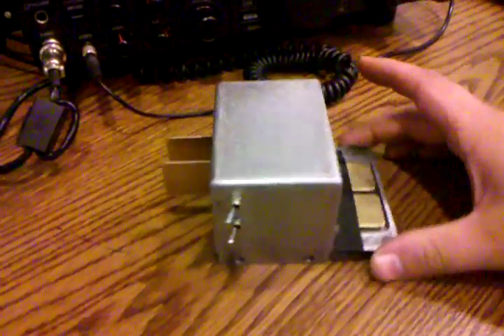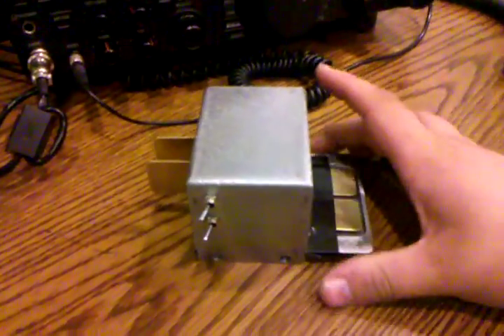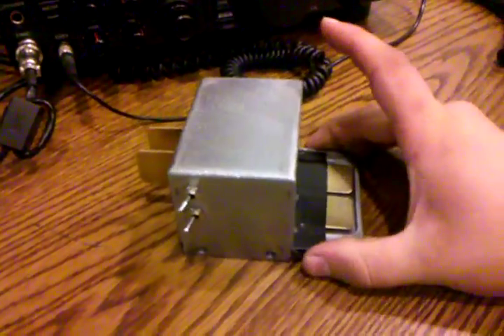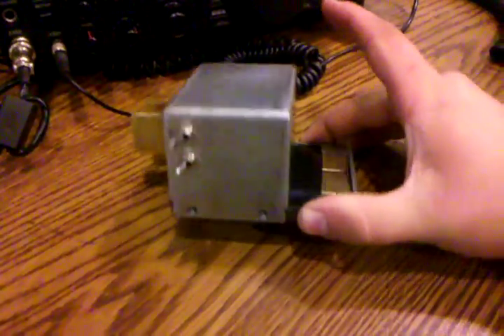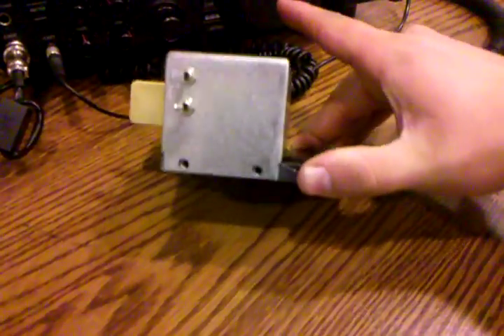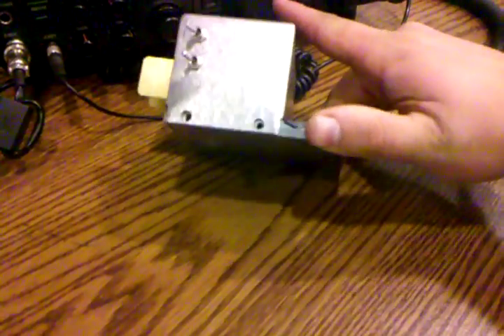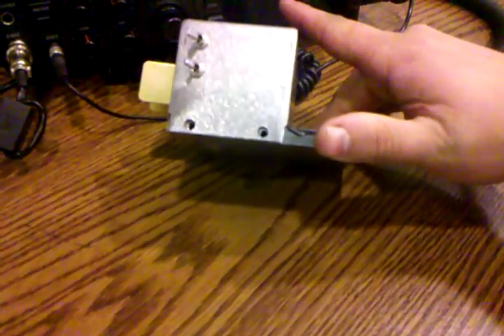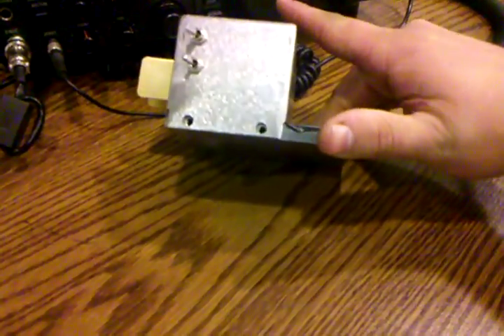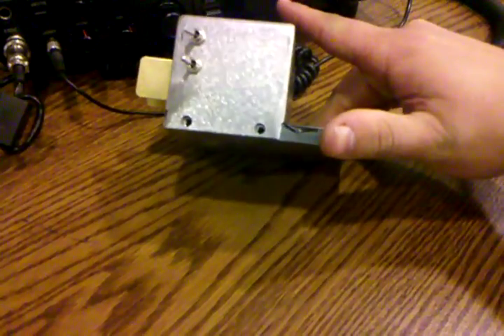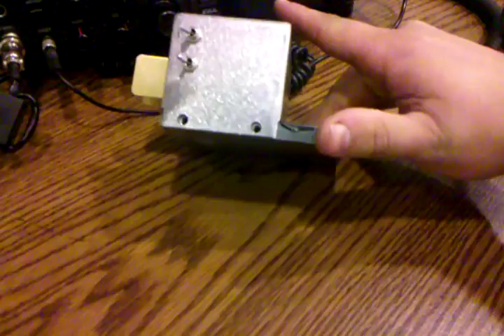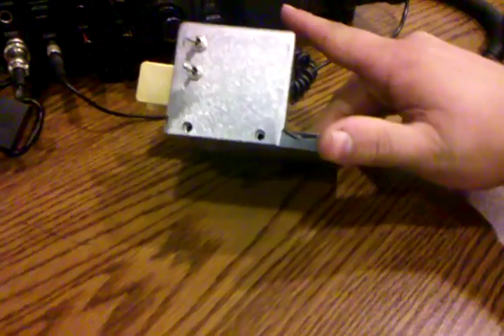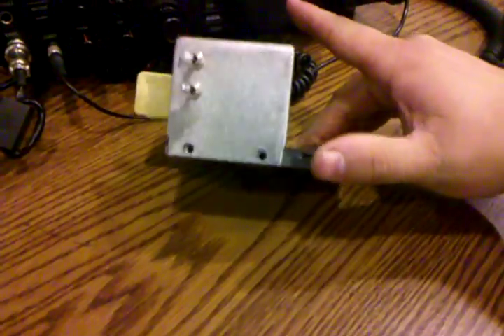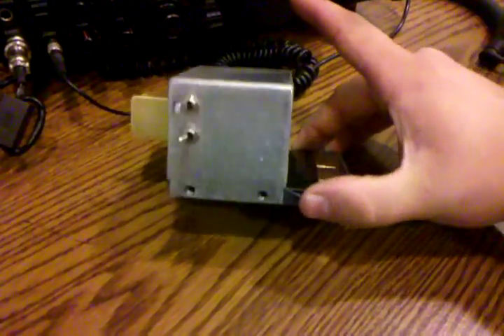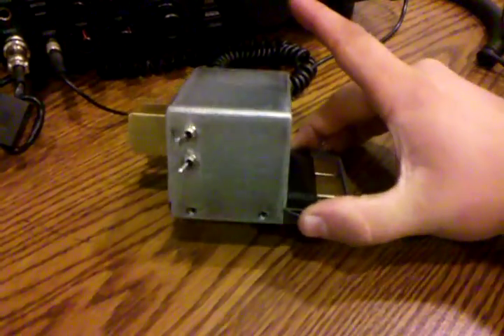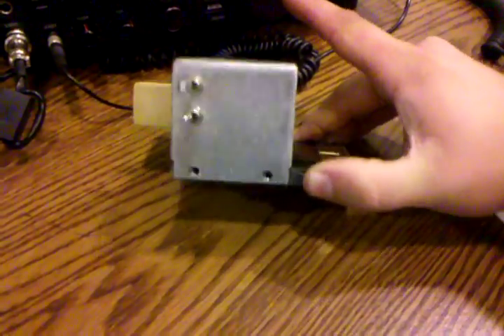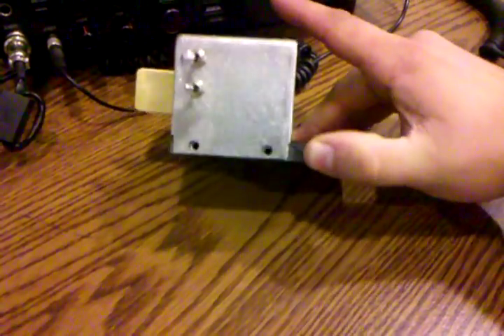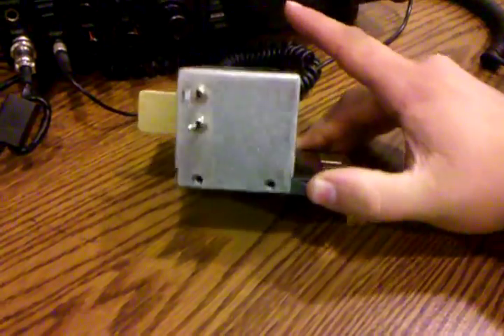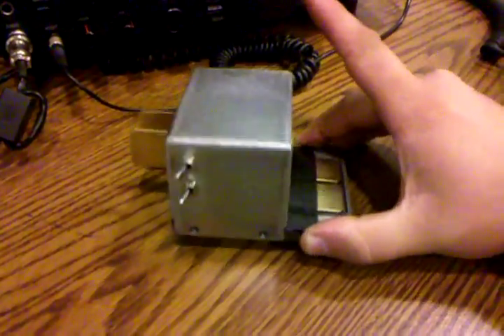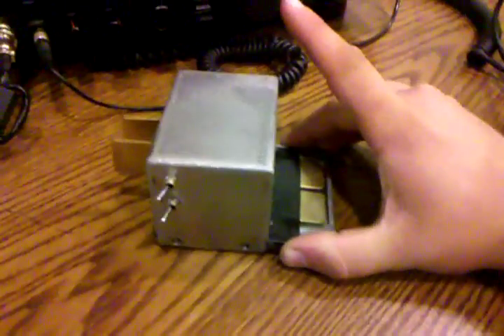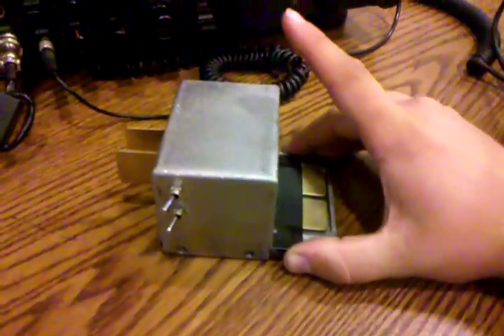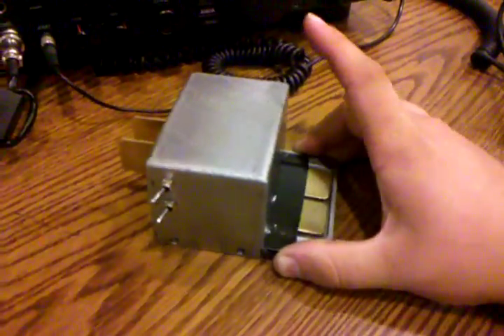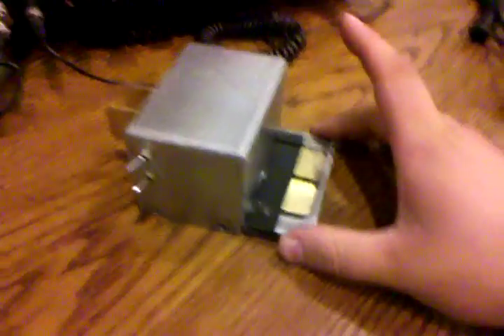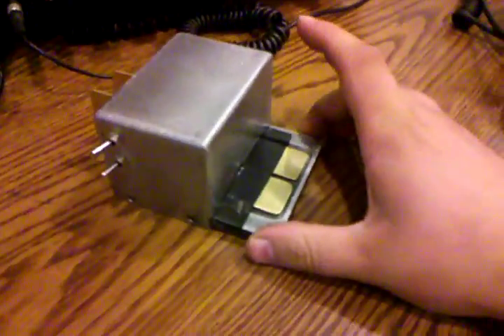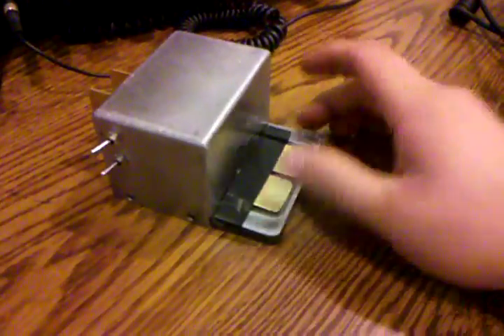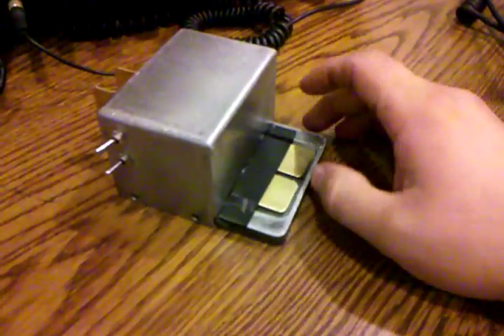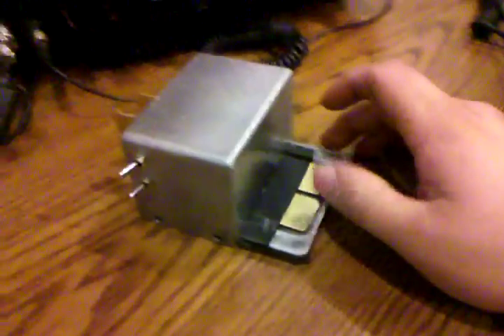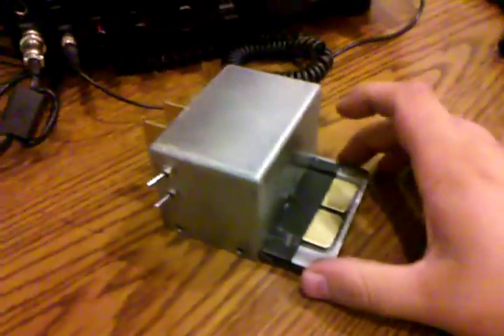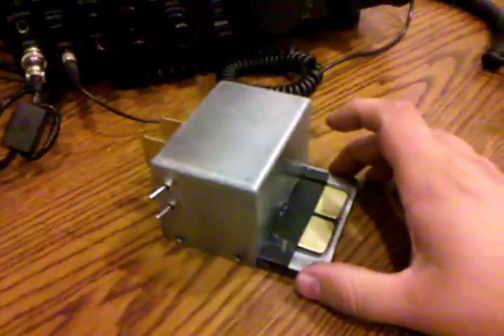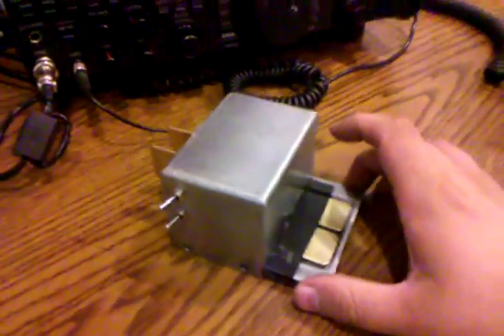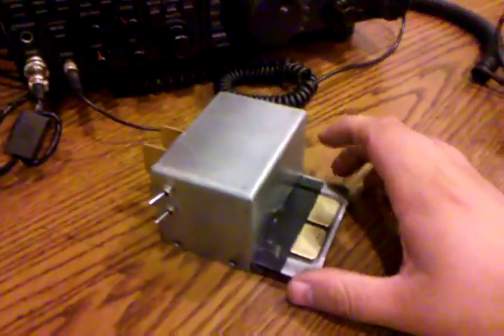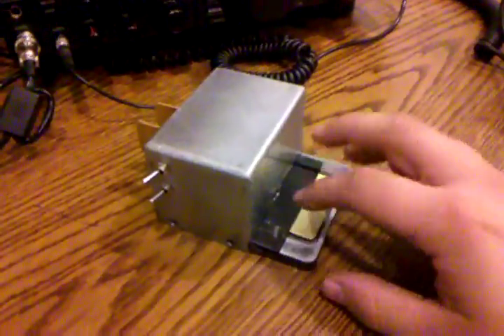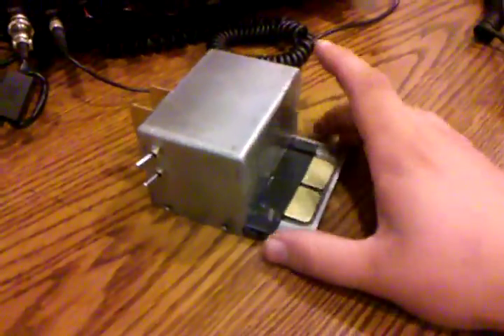The base is a sturdy 3/8ths plate material here. It's a 3/8ths plate and the rest of it is made out of 16 gauge steel with 0.062 brass contacts for the contacts.